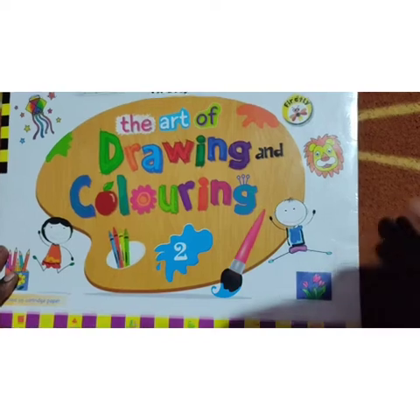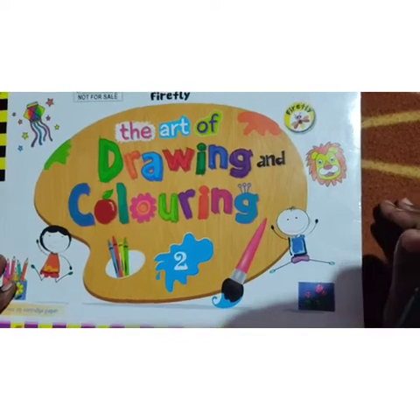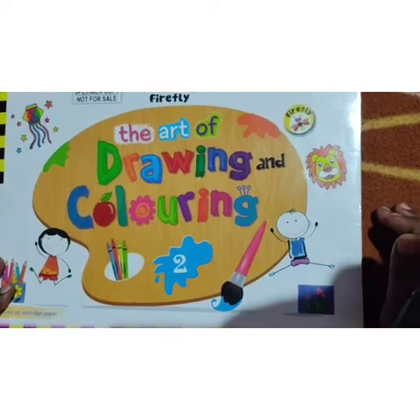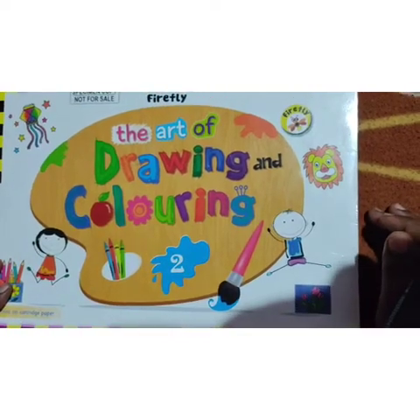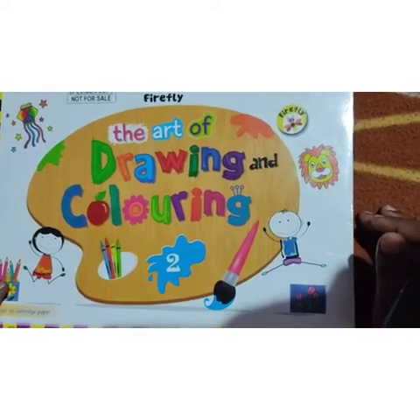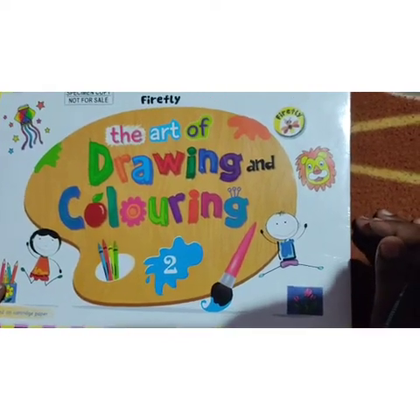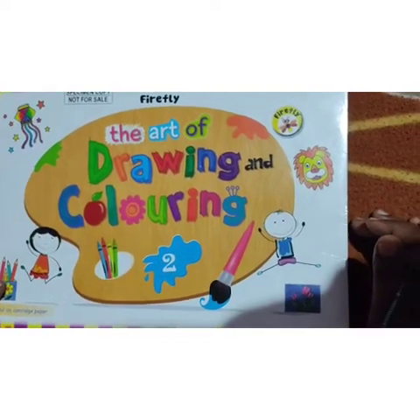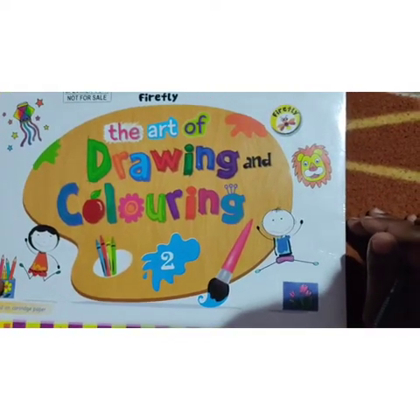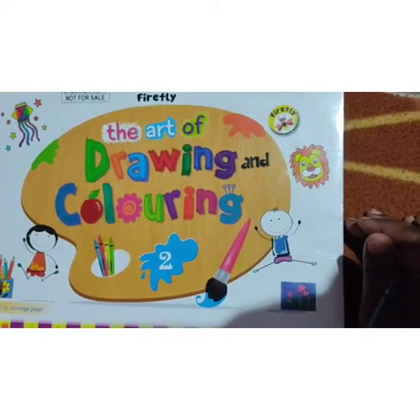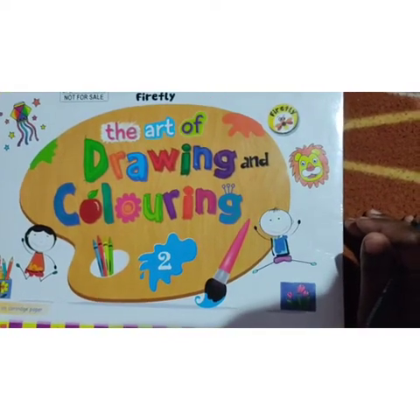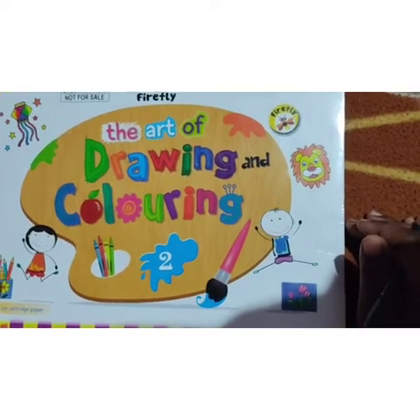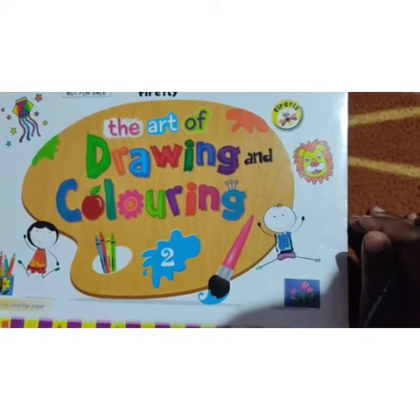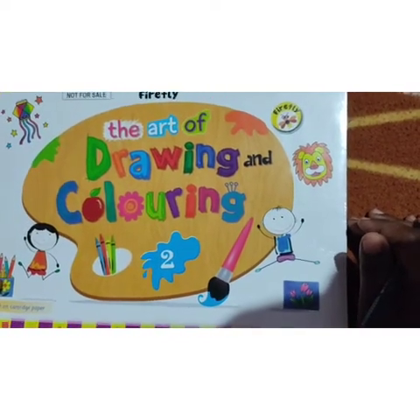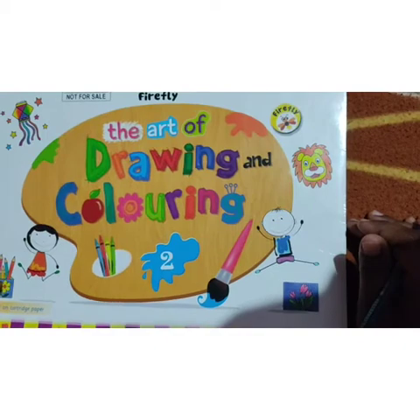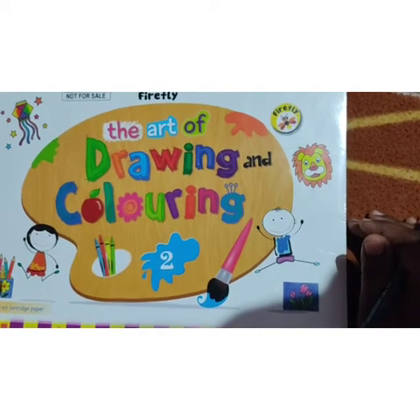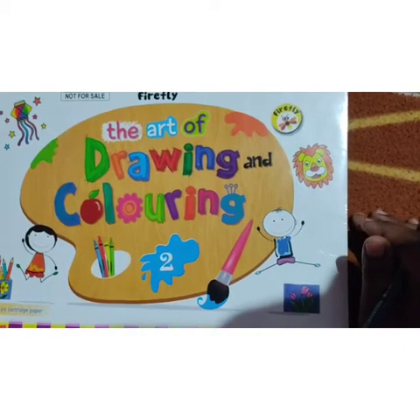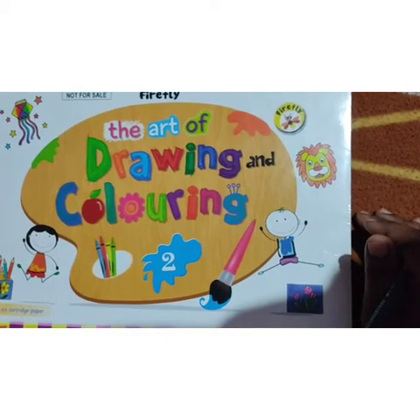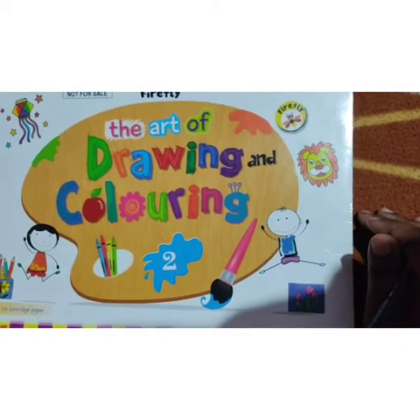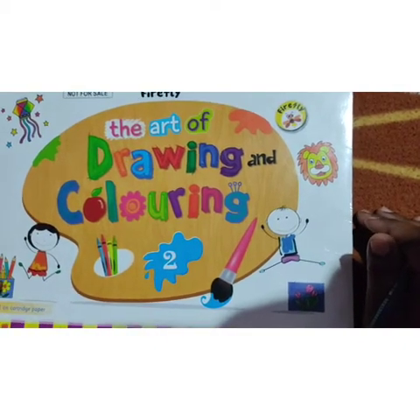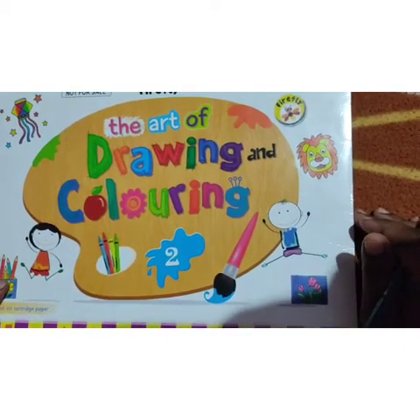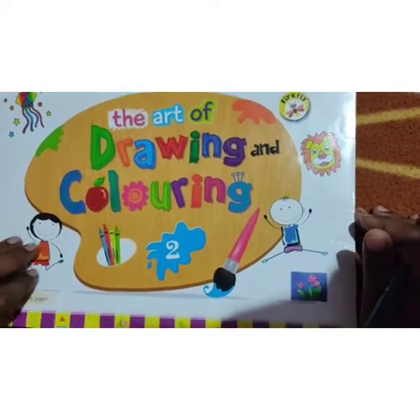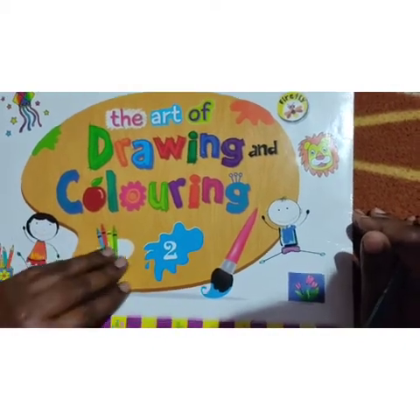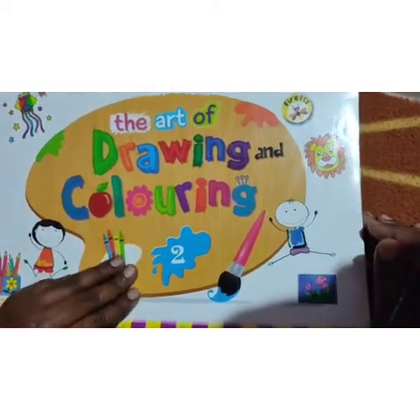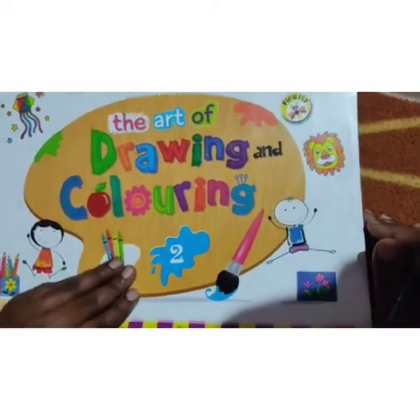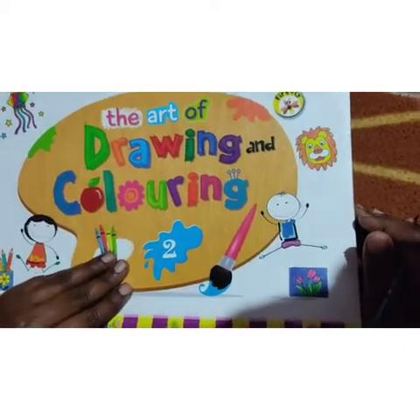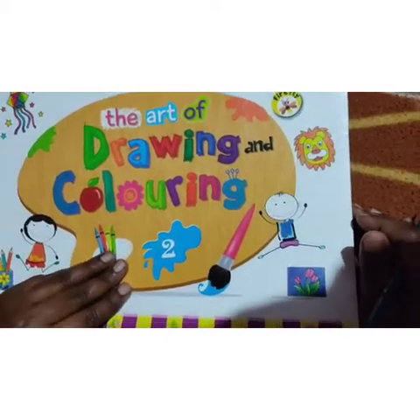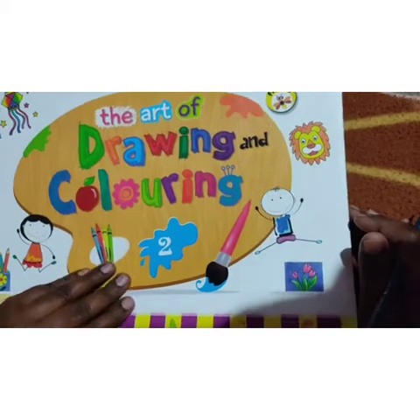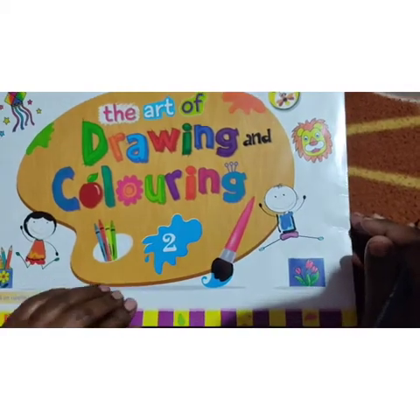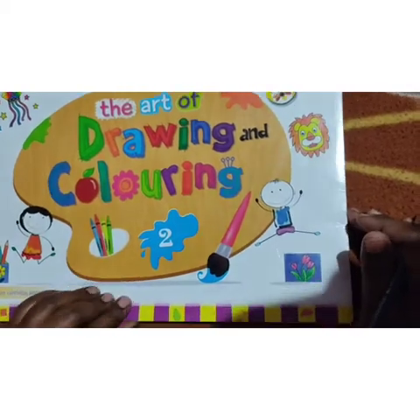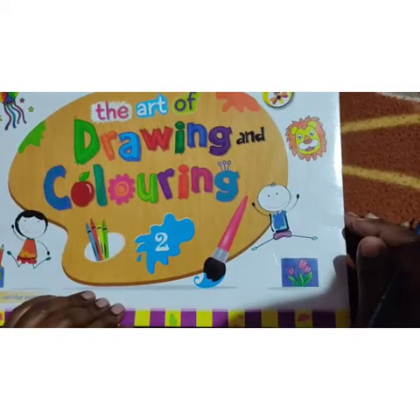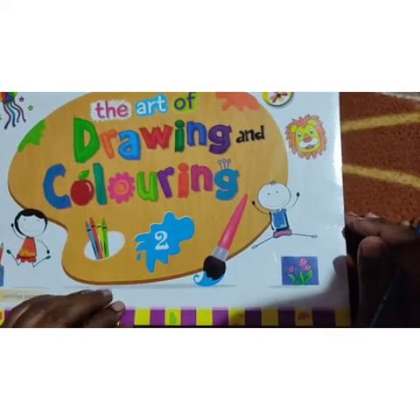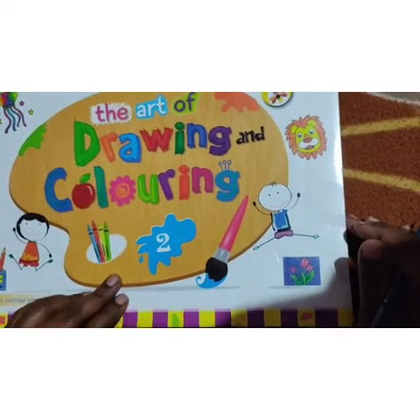Hello children, how are y'all? Hope y'all are fine. Today we are going to draw and color a toy.